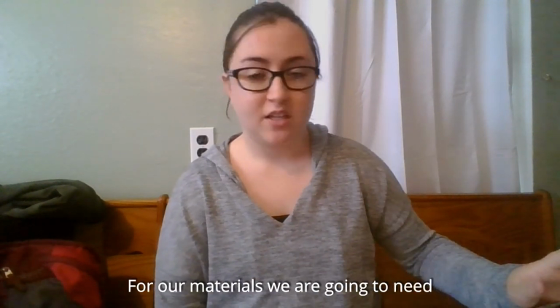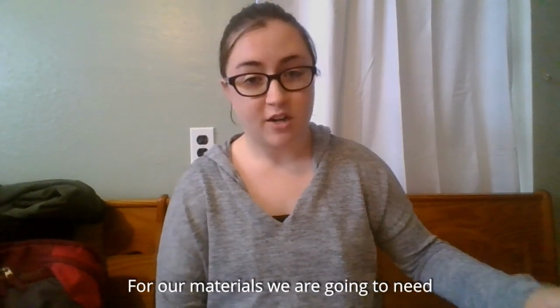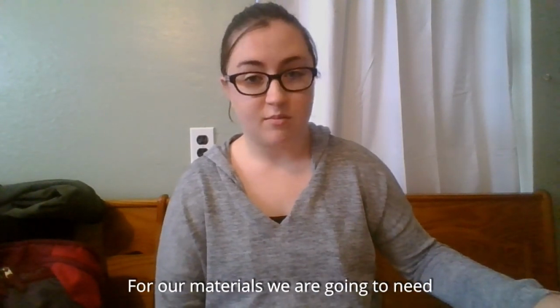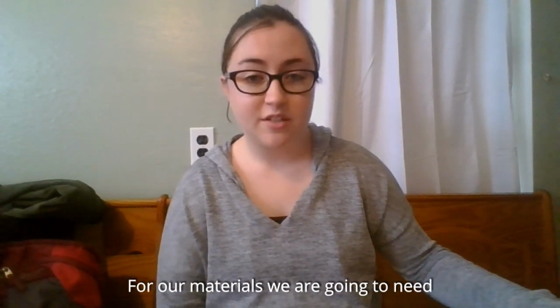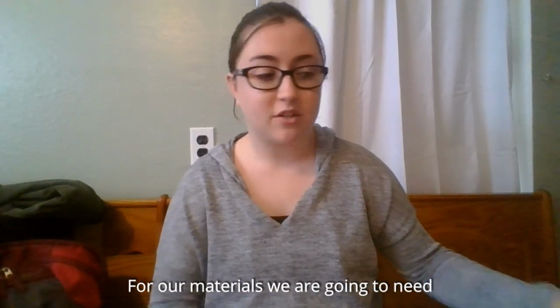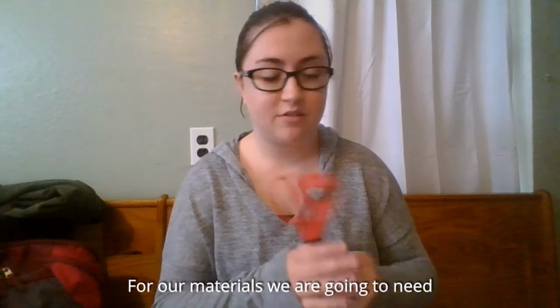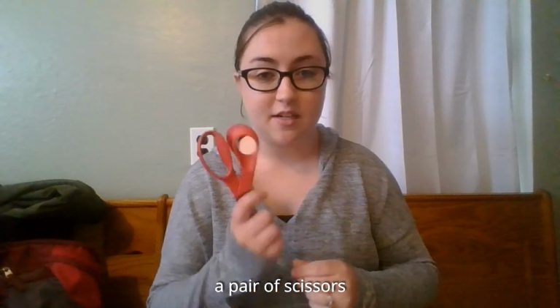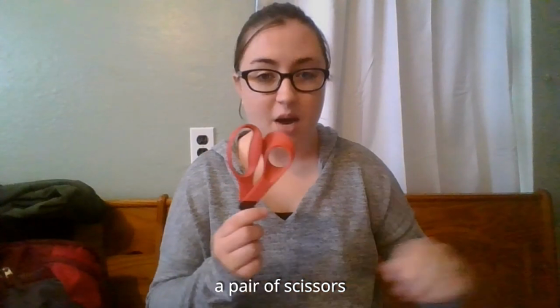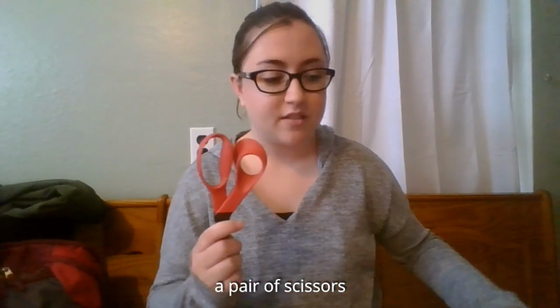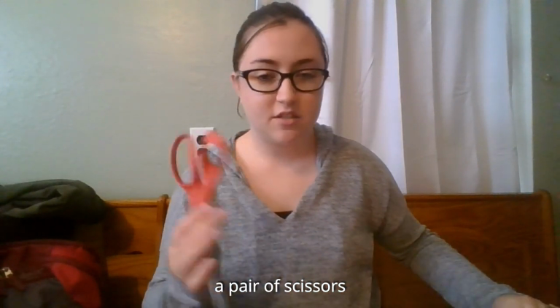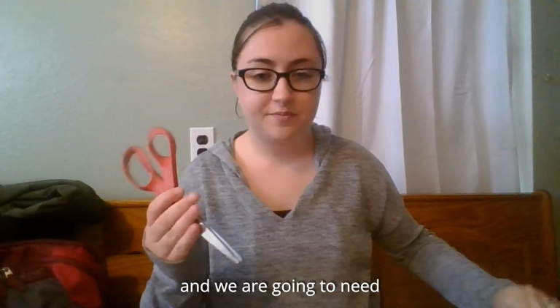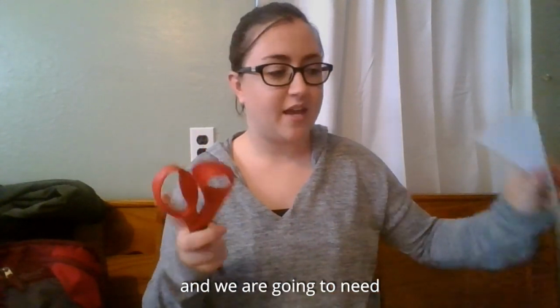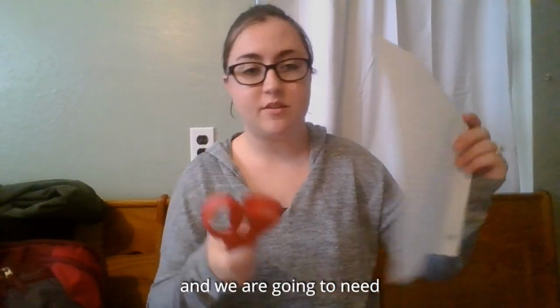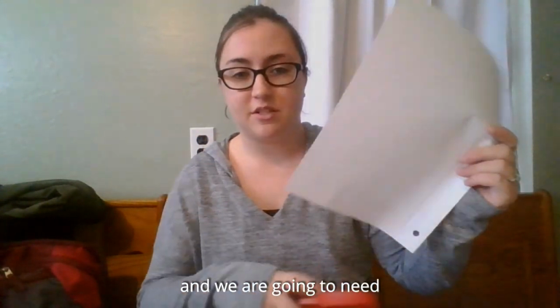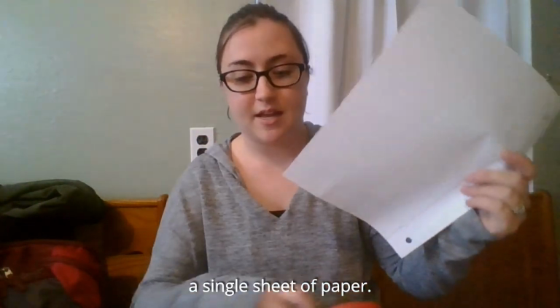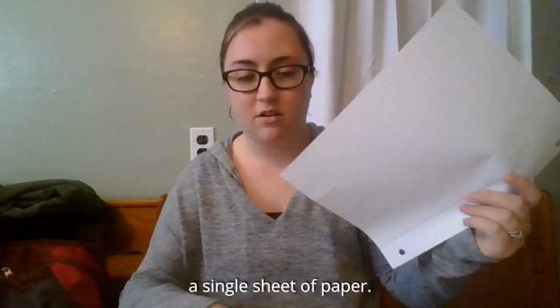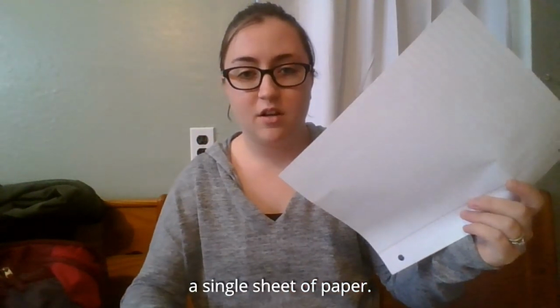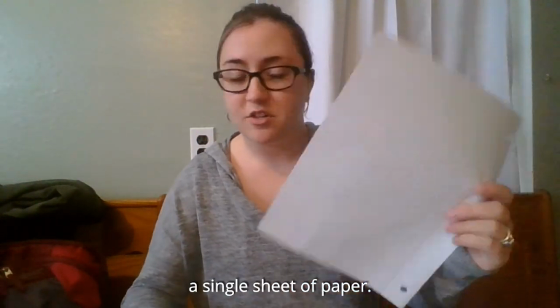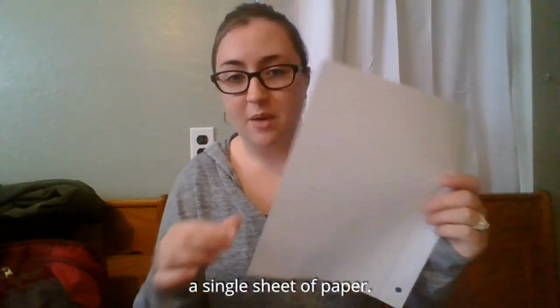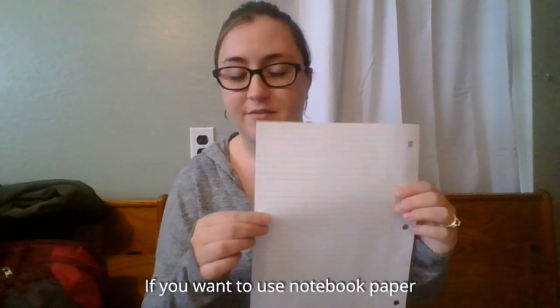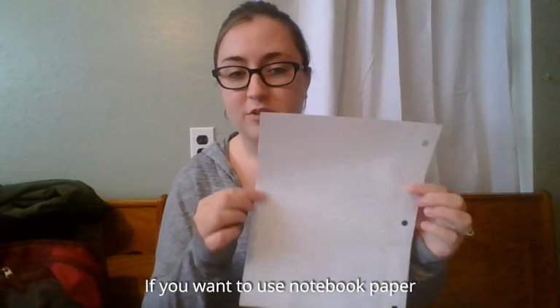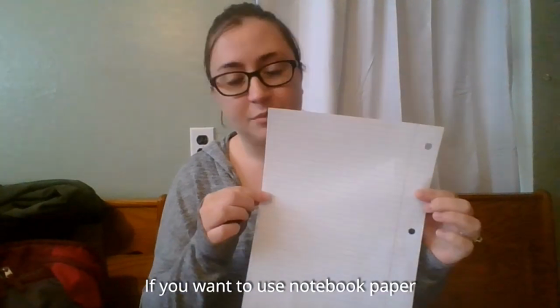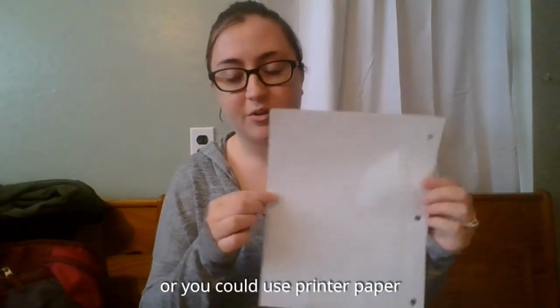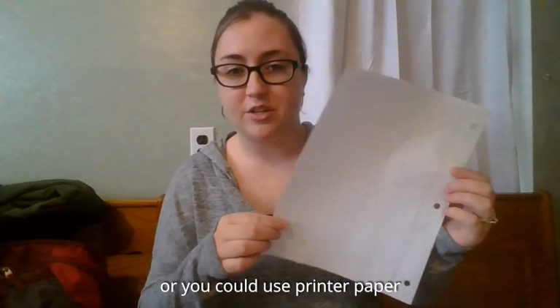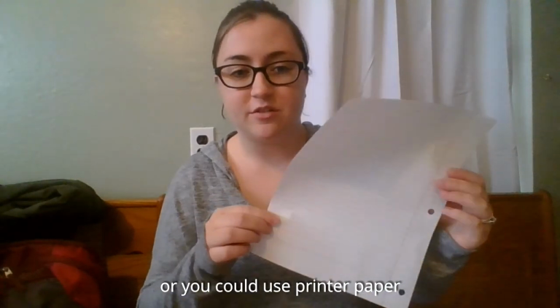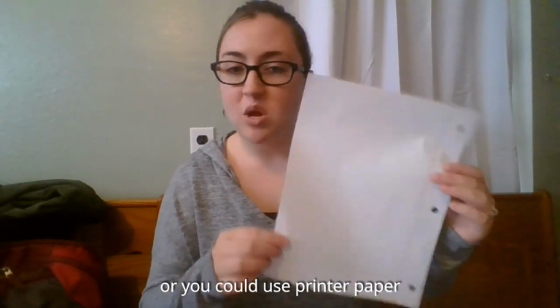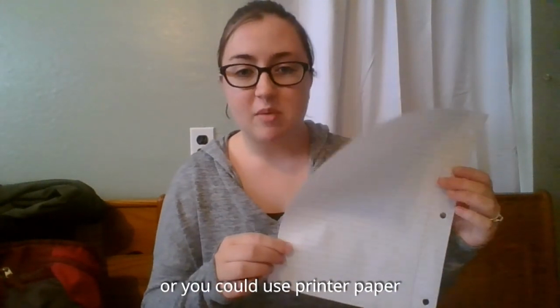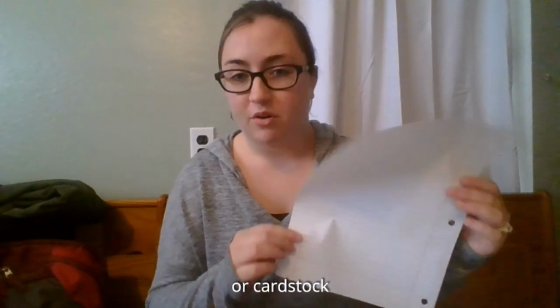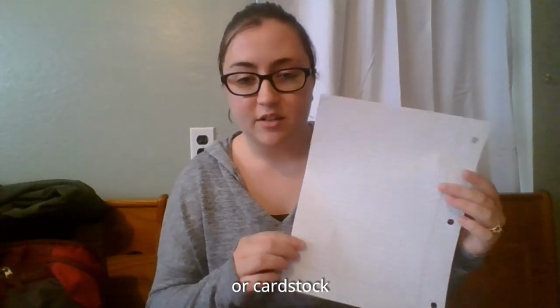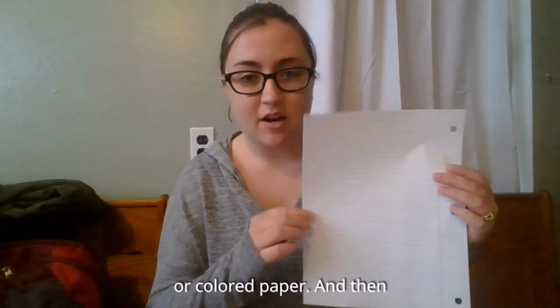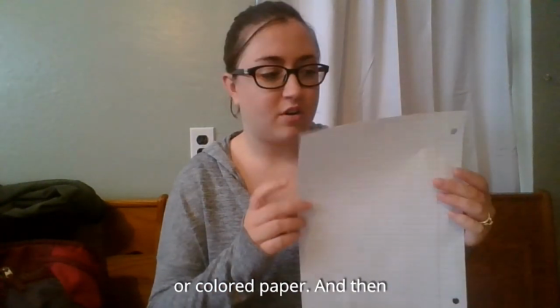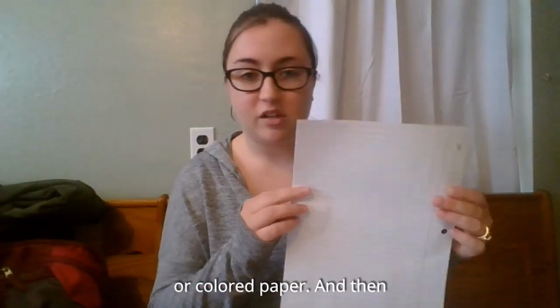For our materials, we are going to need a pair of scissors. And we are going to need a single sheet of paper. You could use printer paper, cardstock, or colored paper.